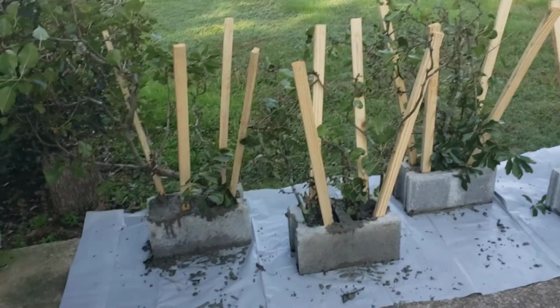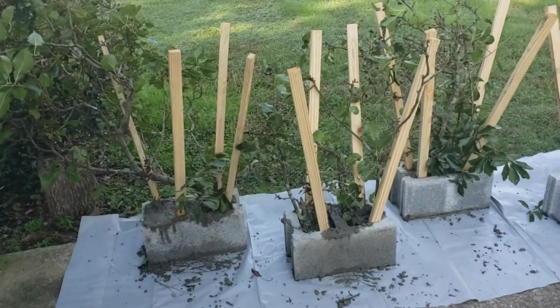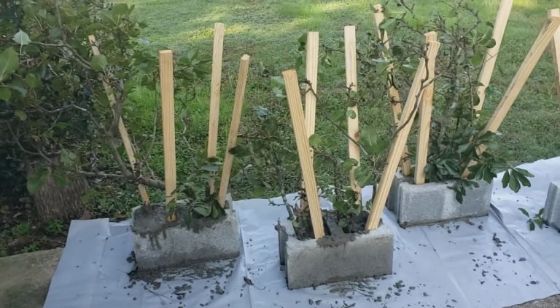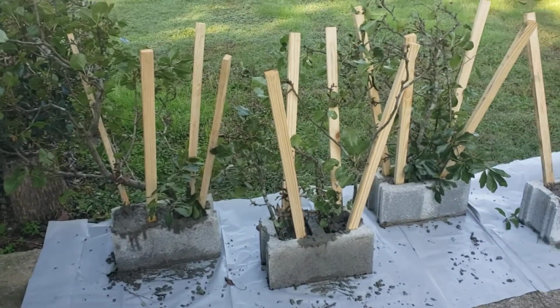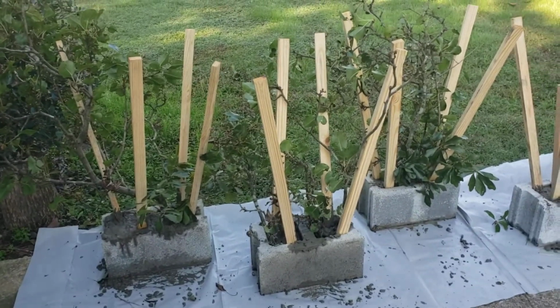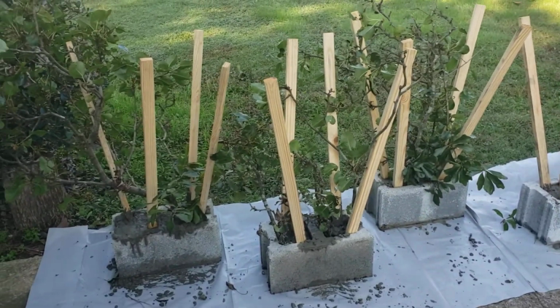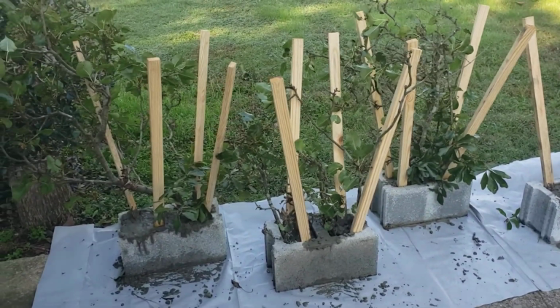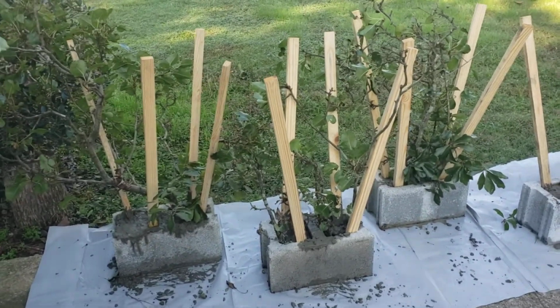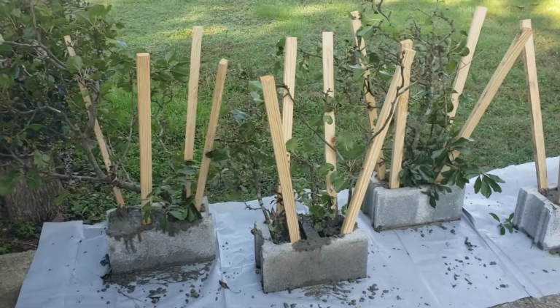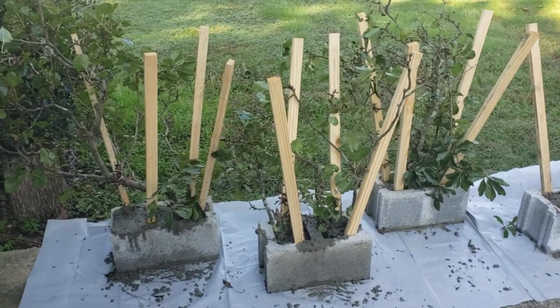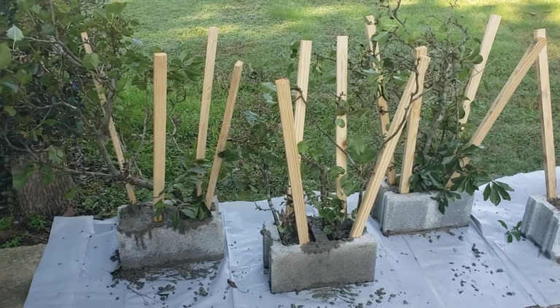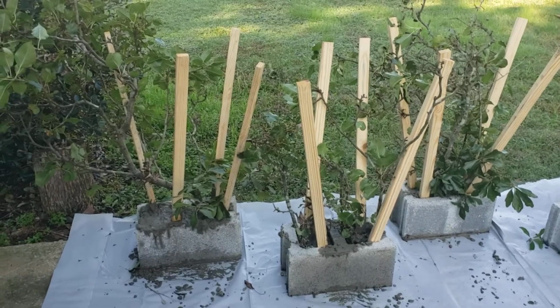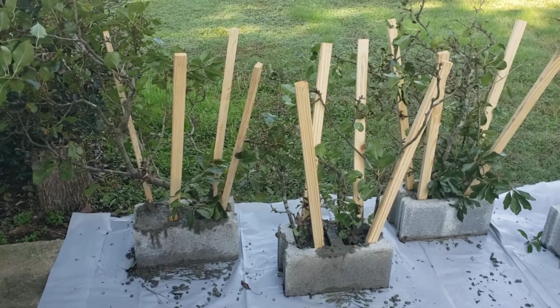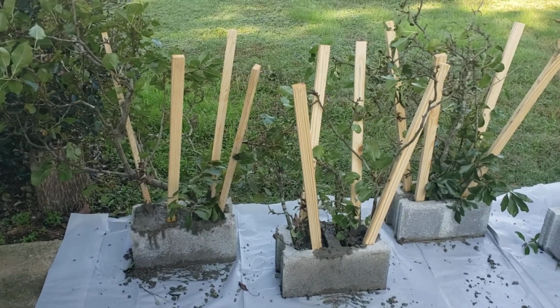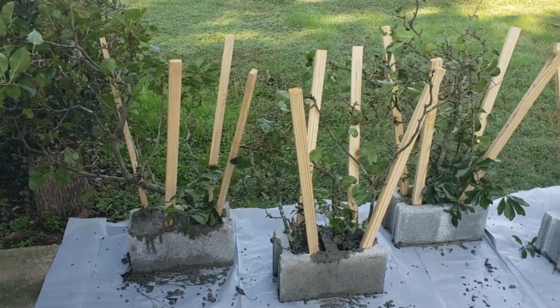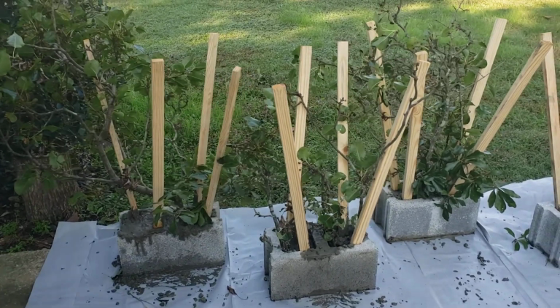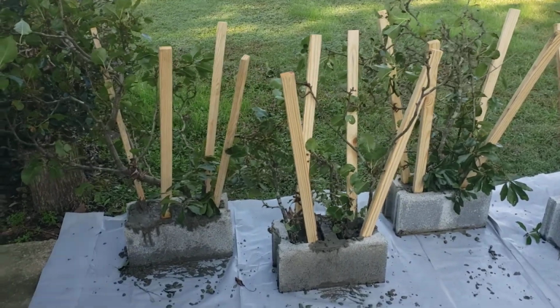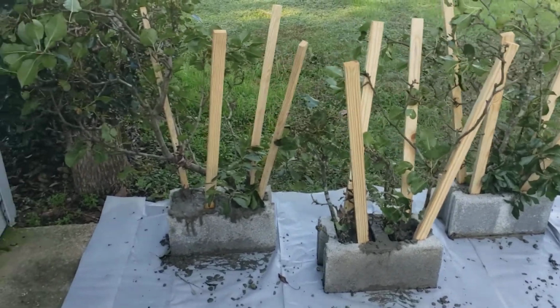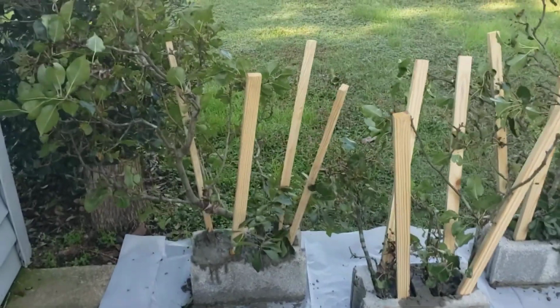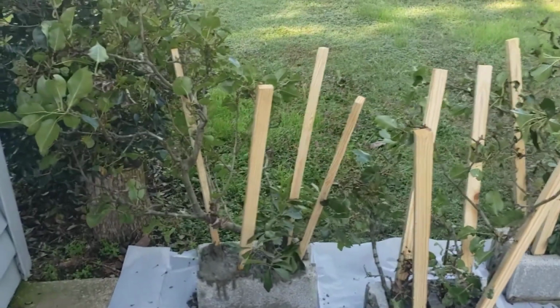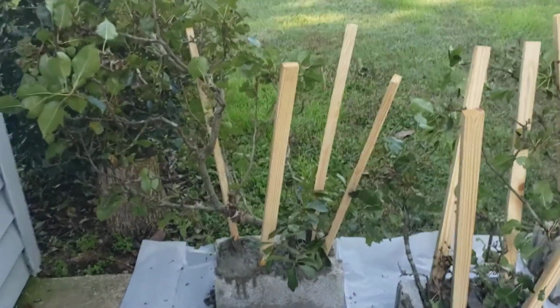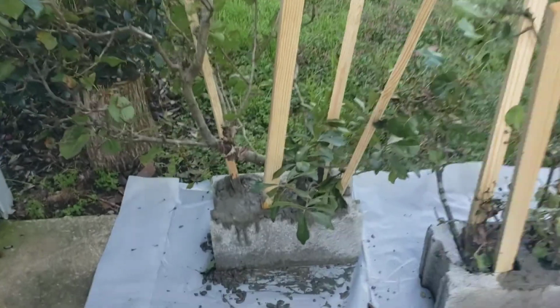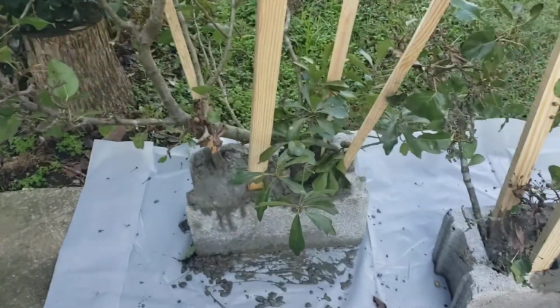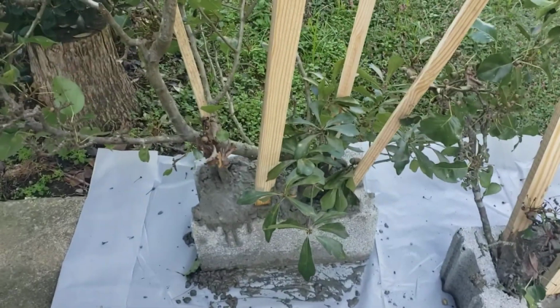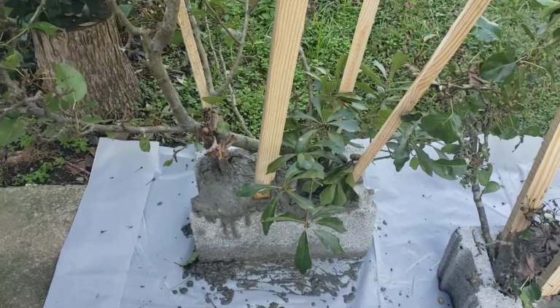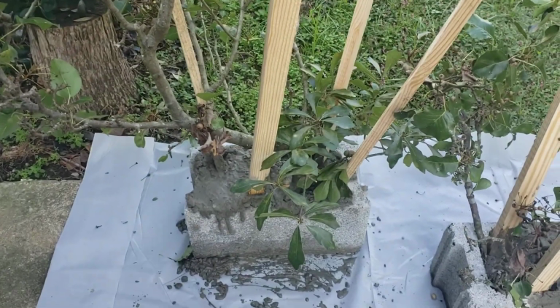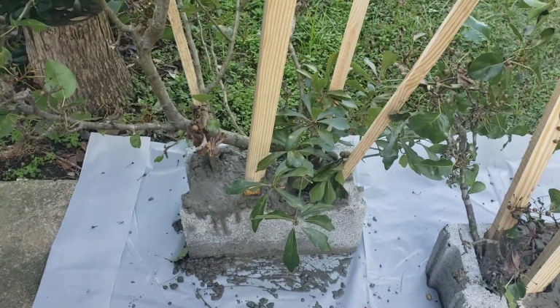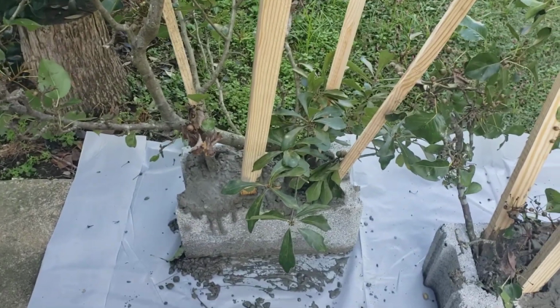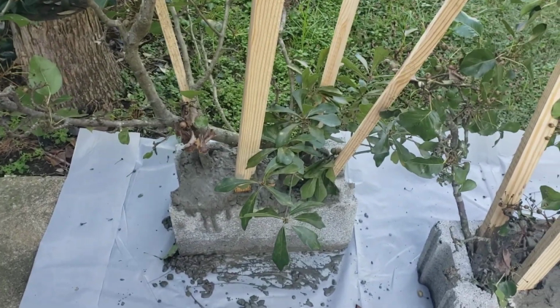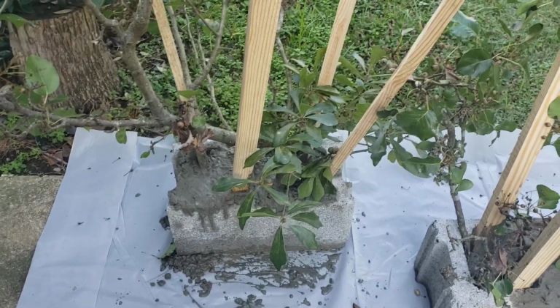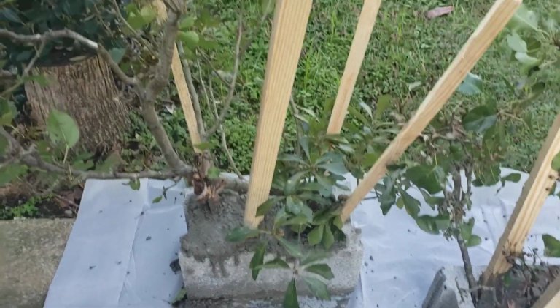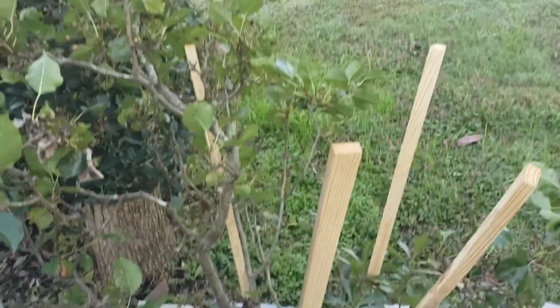Hey guys, super simple easy way to make some crappie structure. I got out there and just trimmed a few limbs out of my yard. I got some brad pear limbs. Just stick them right there in the cells of those blocks and fill them with concrete.